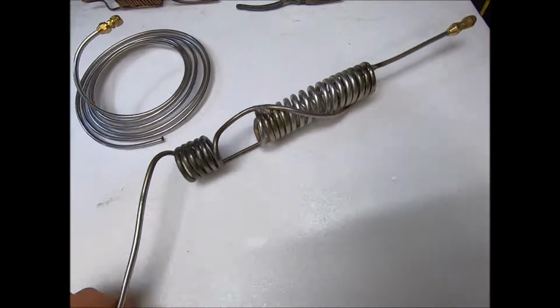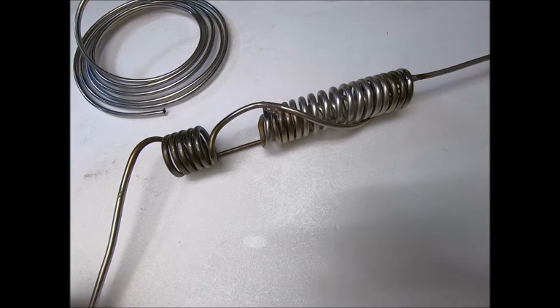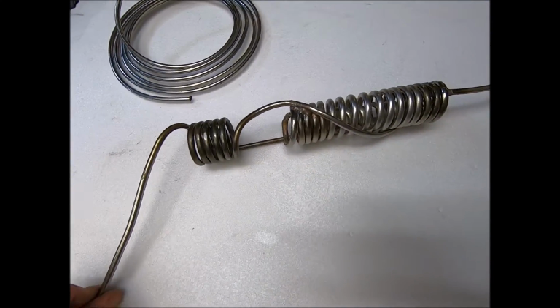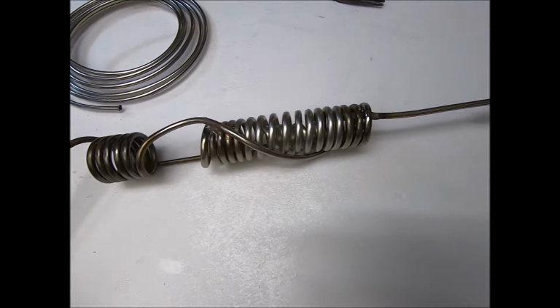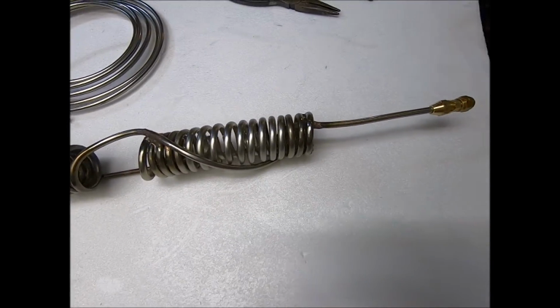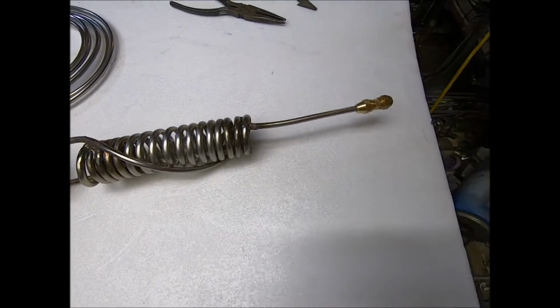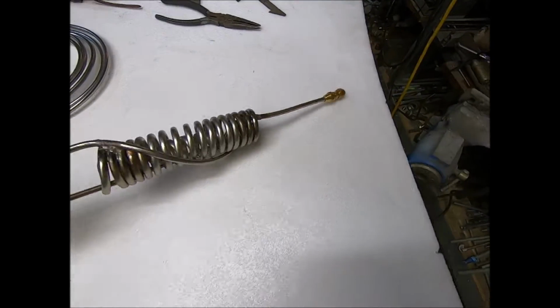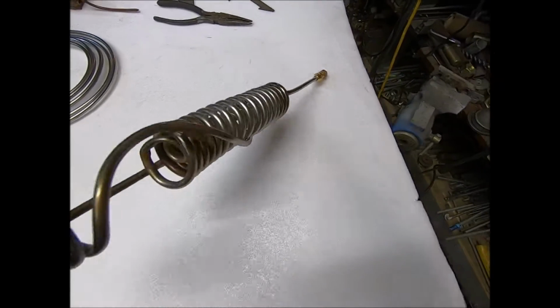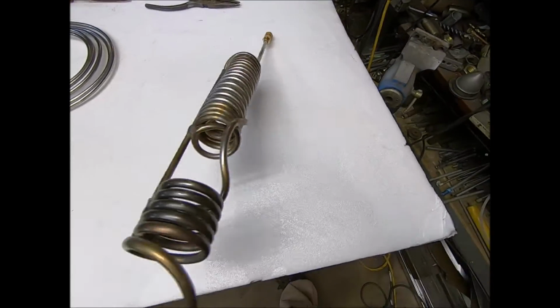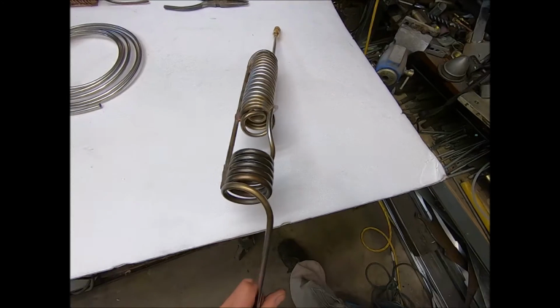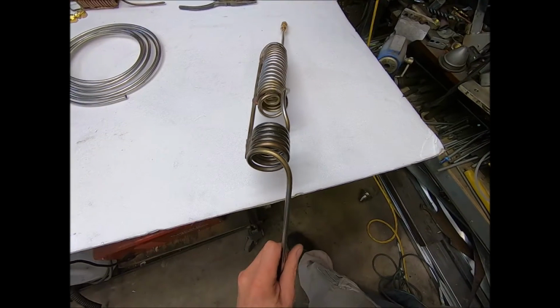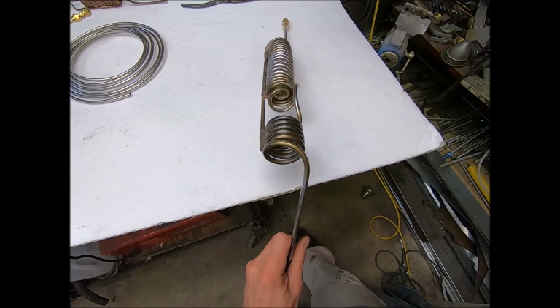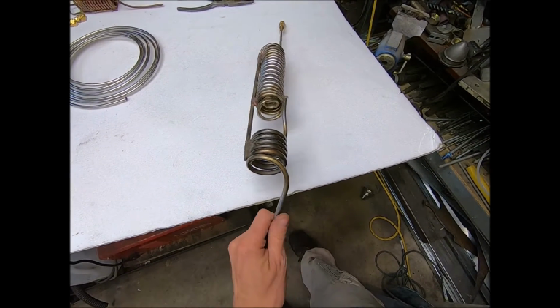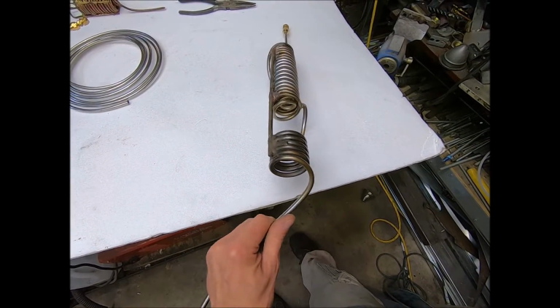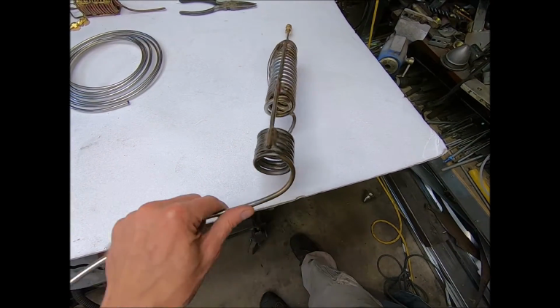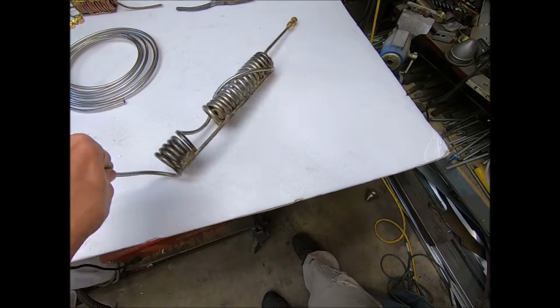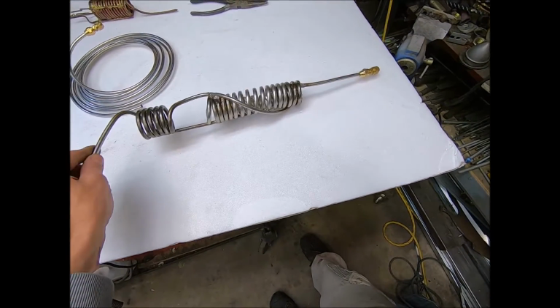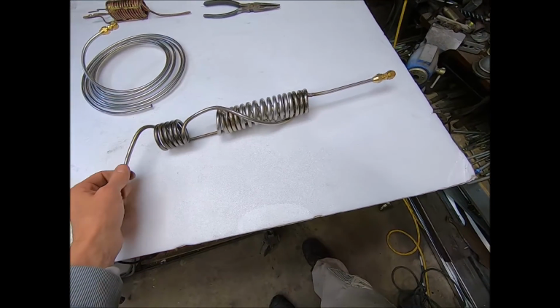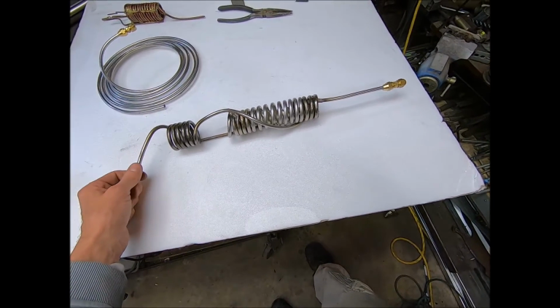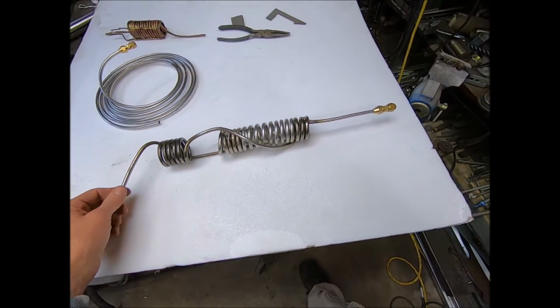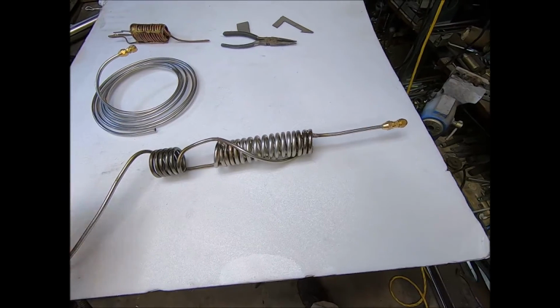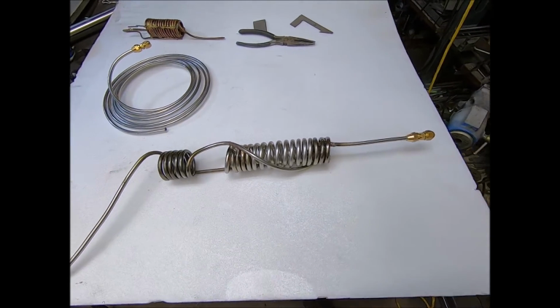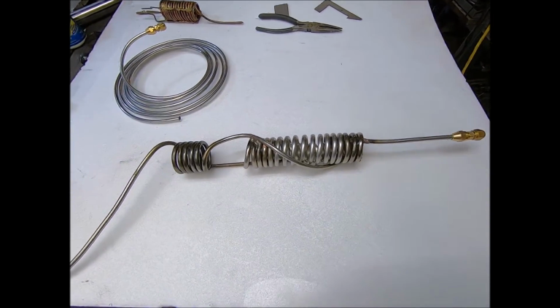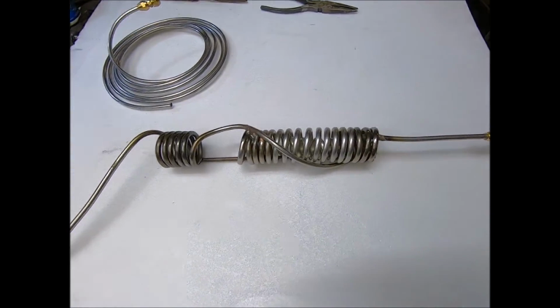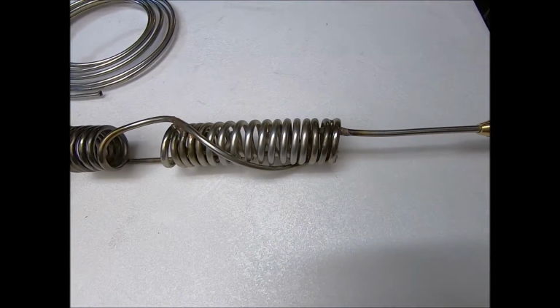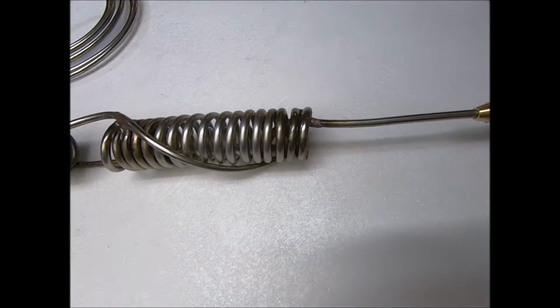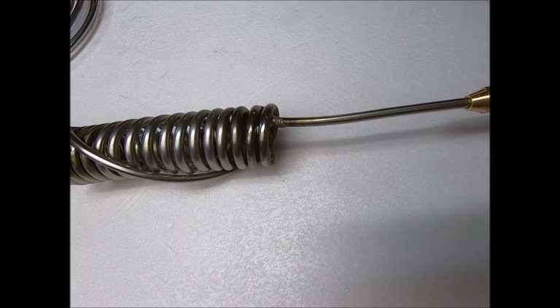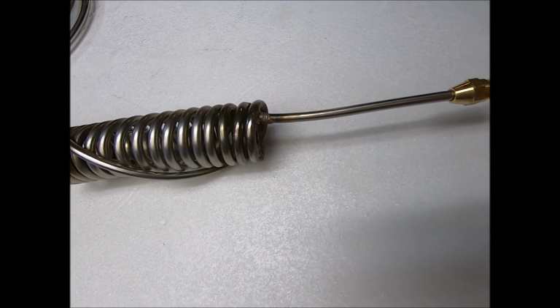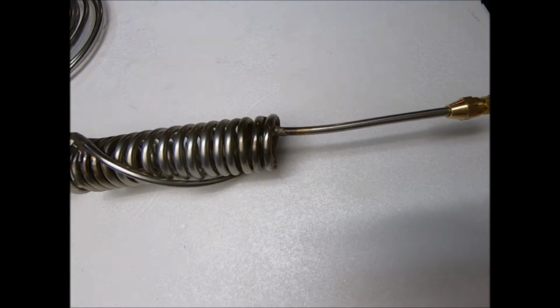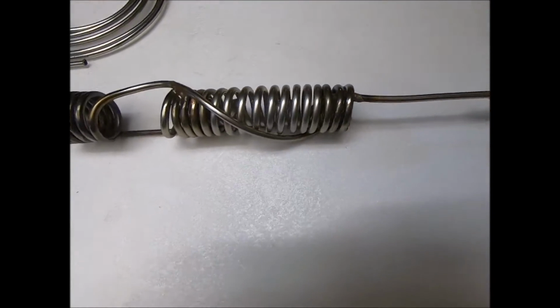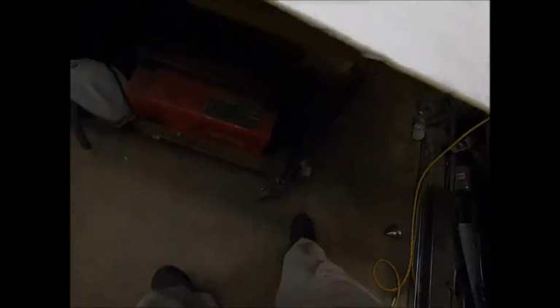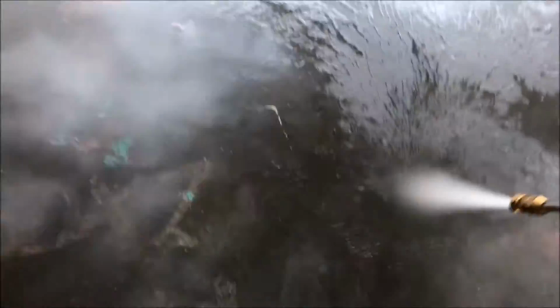And that's all I got, fellas. I'm going to shut up. Just thought I'd show you the process of bending stainless steel tubing into coils.